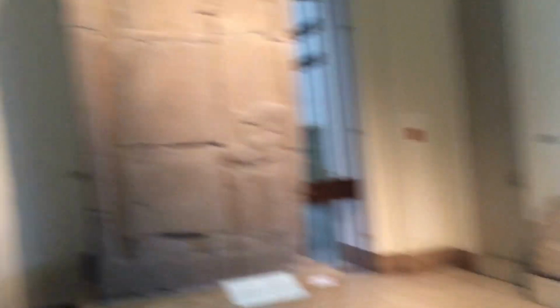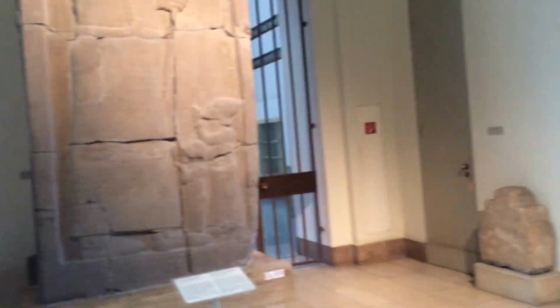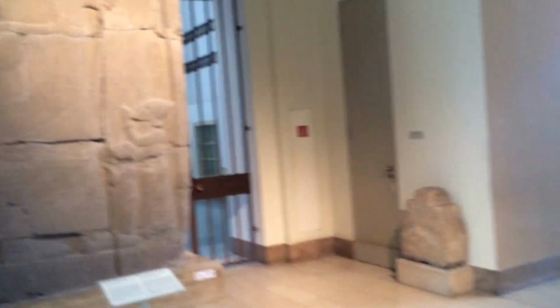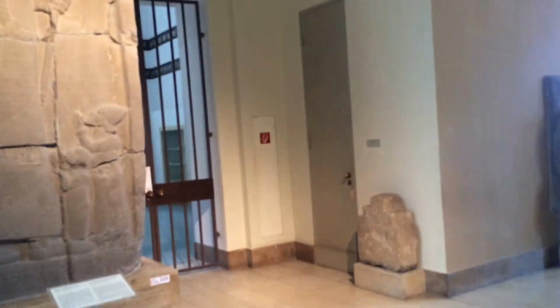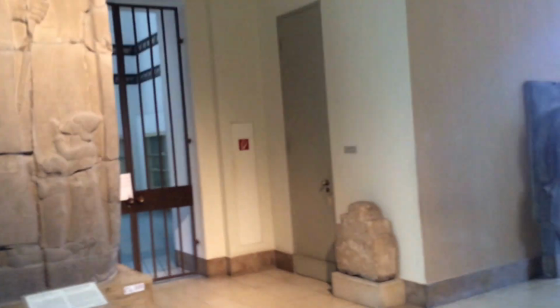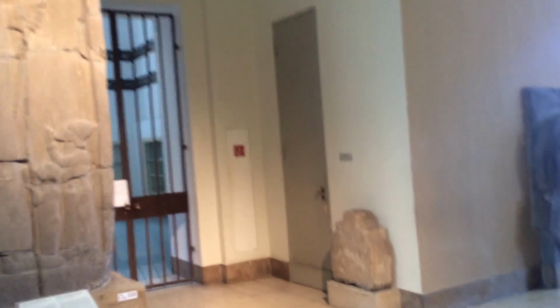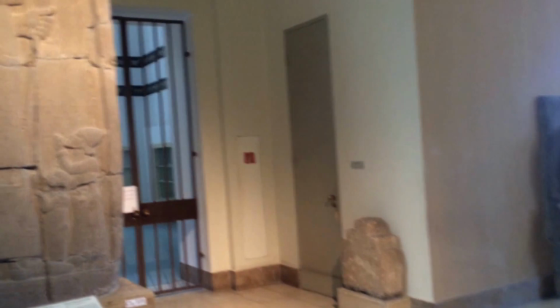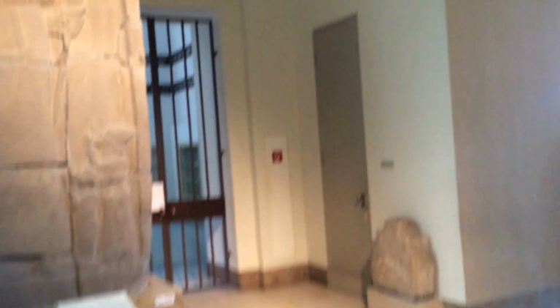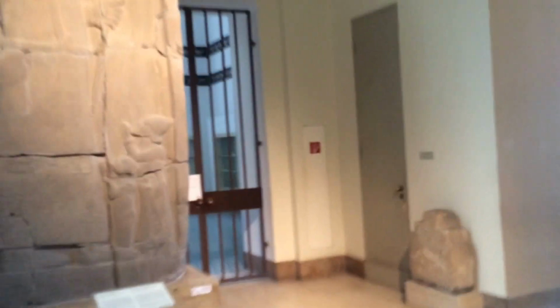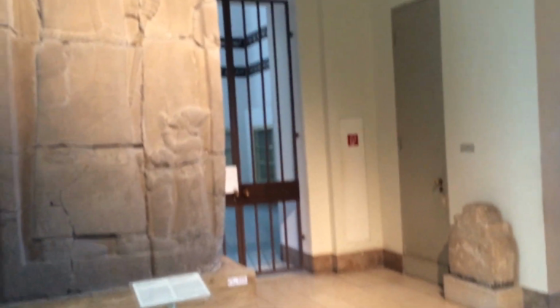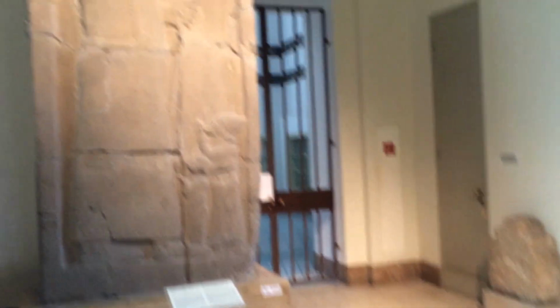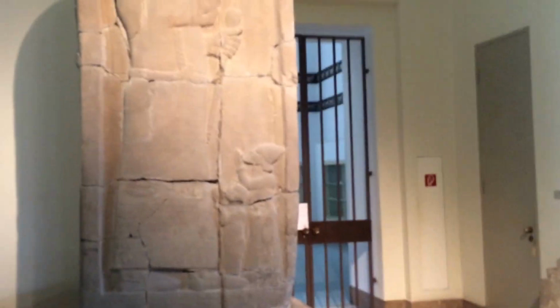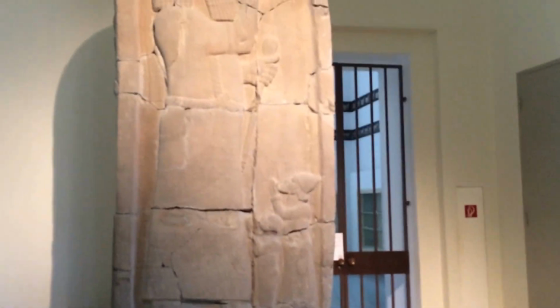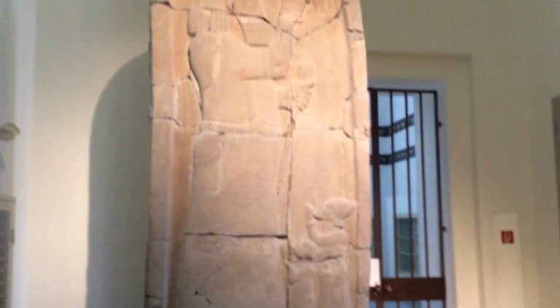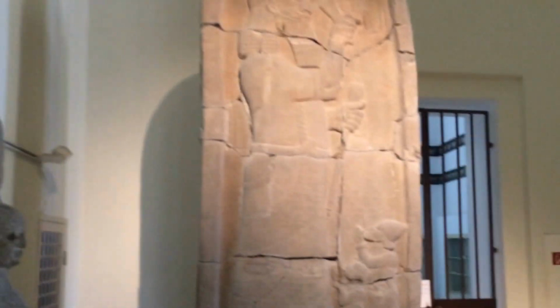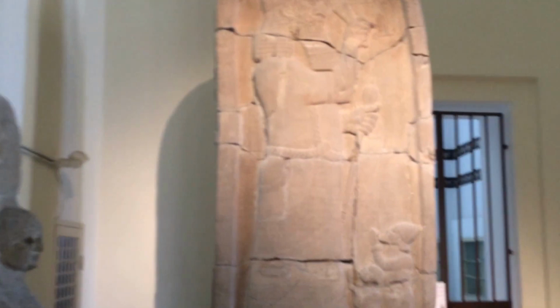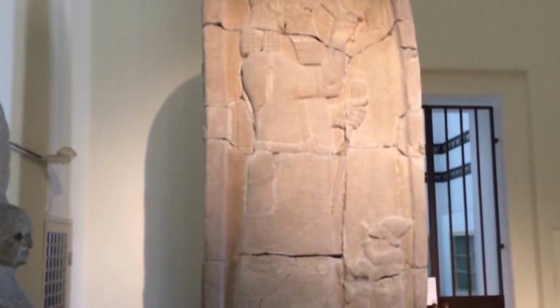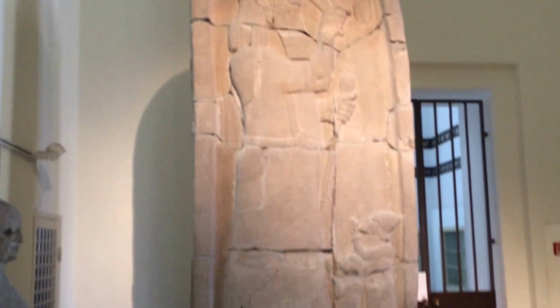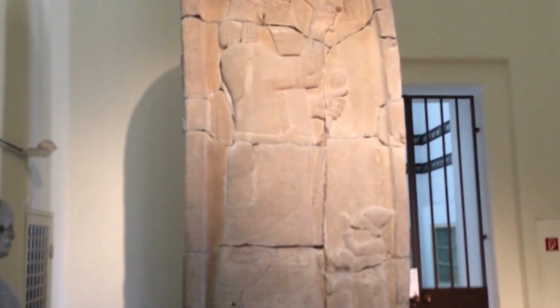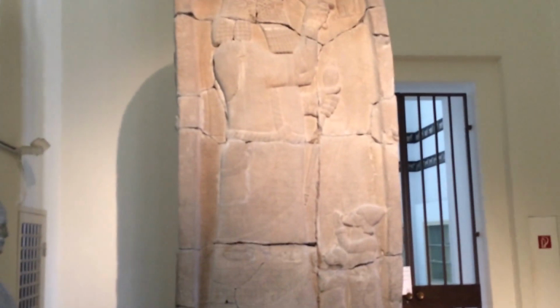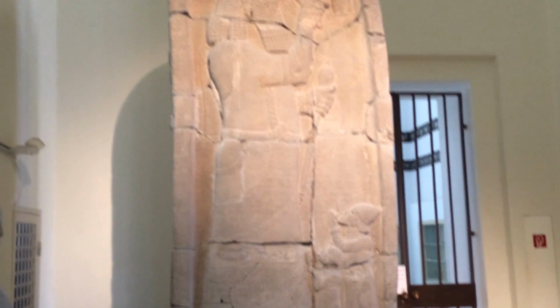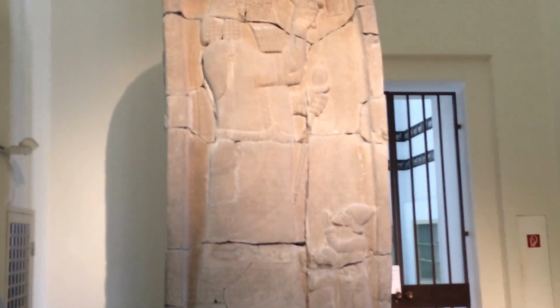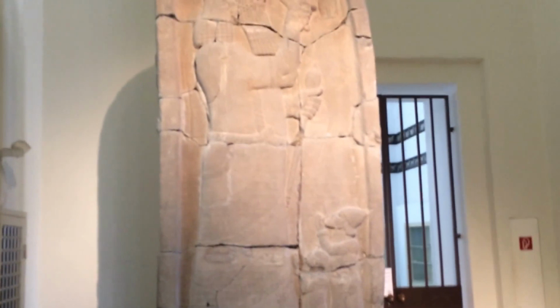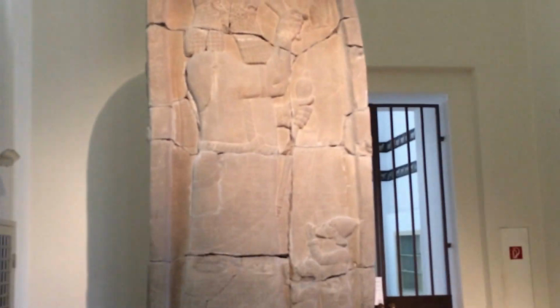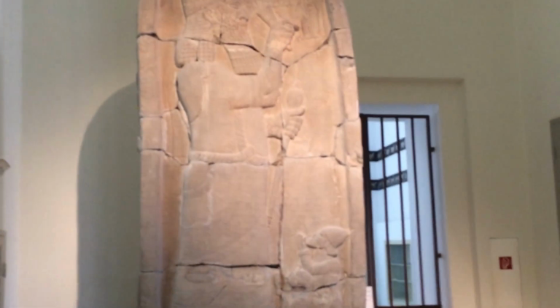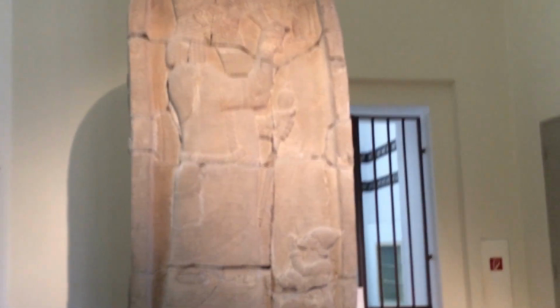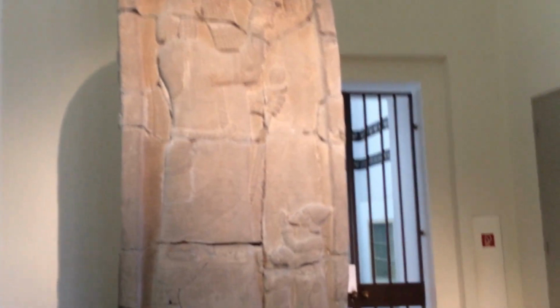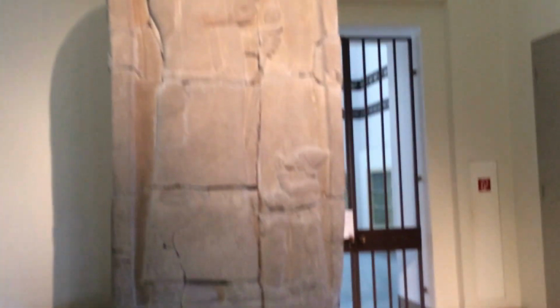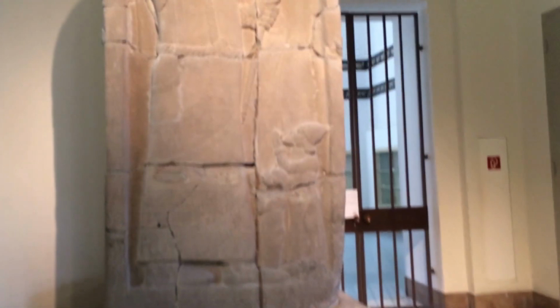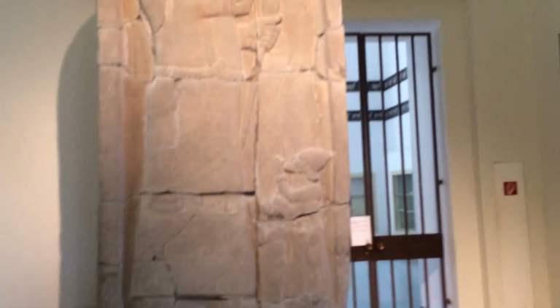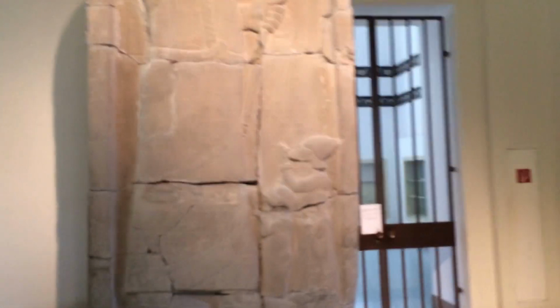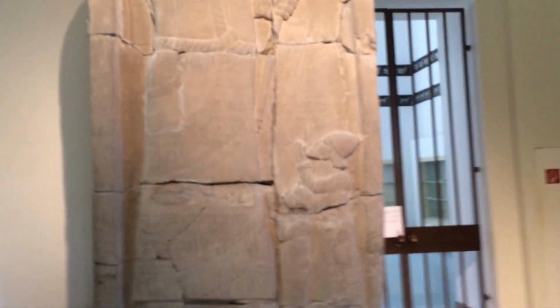Welcome to the Fan of History YouTube channel. I am in the Pergamon Museum and I'm looking at Esarhaddon himself. Esarhaddon is here worshiping the gods, but this is not what I wanted to show.